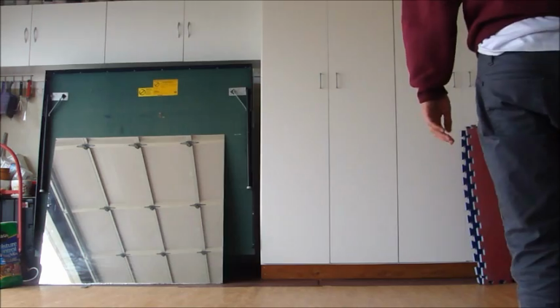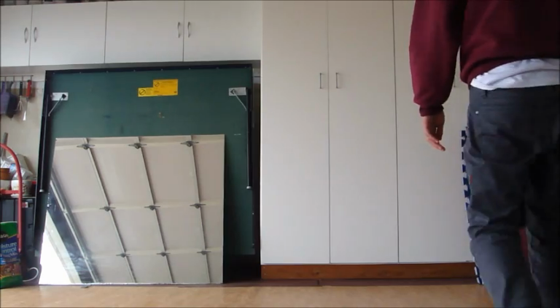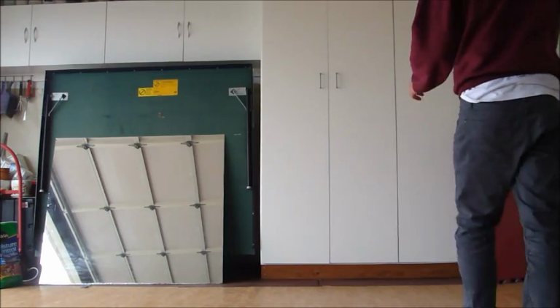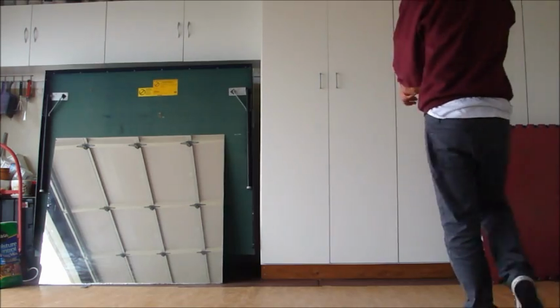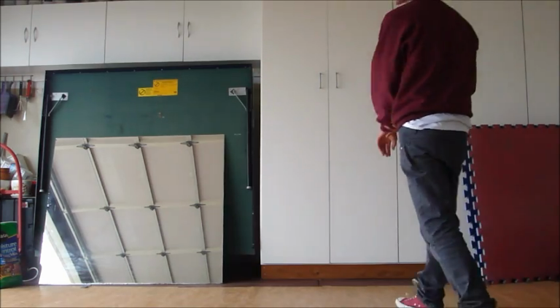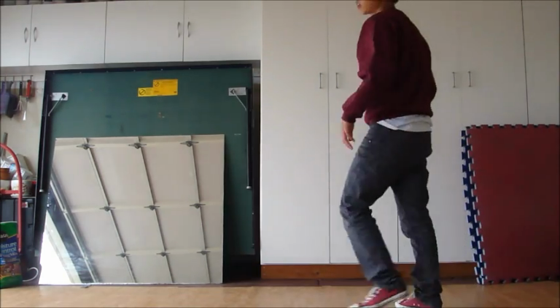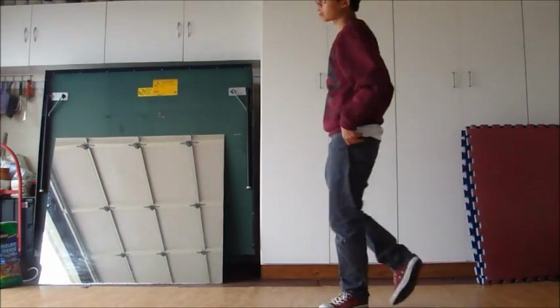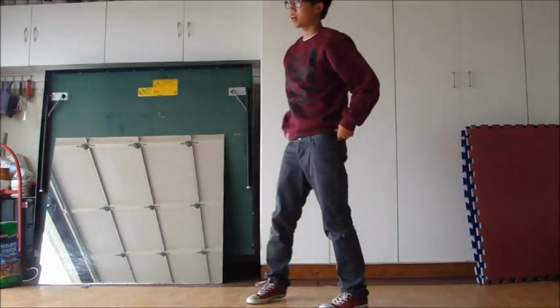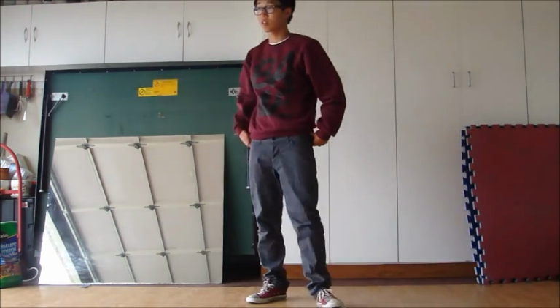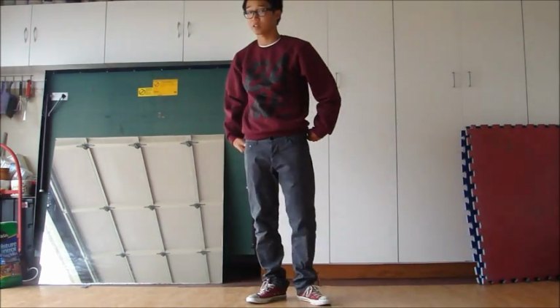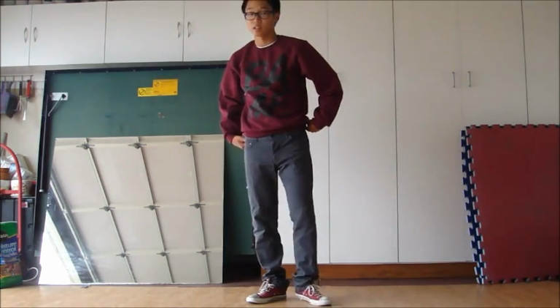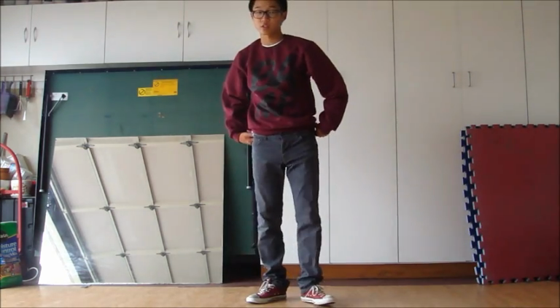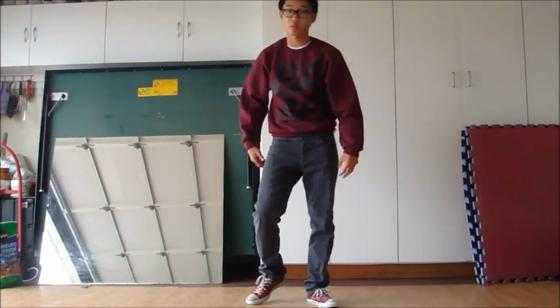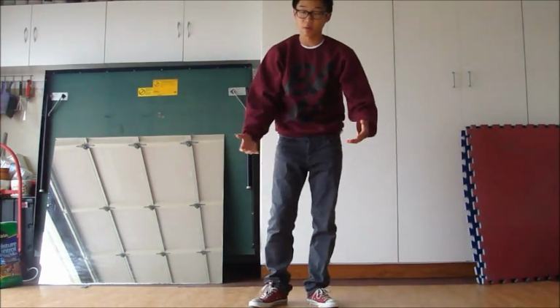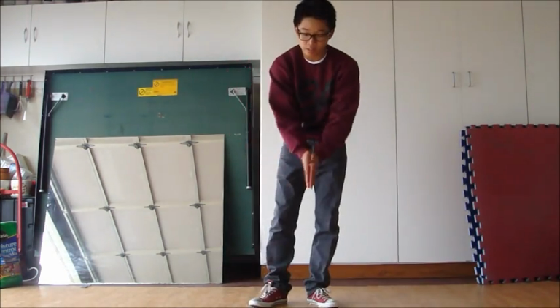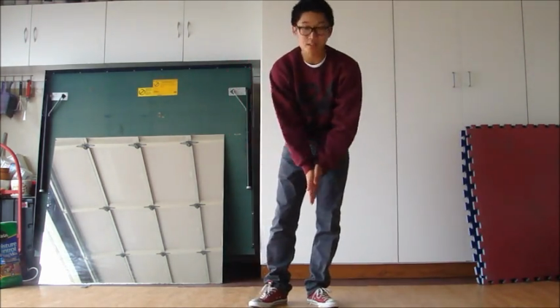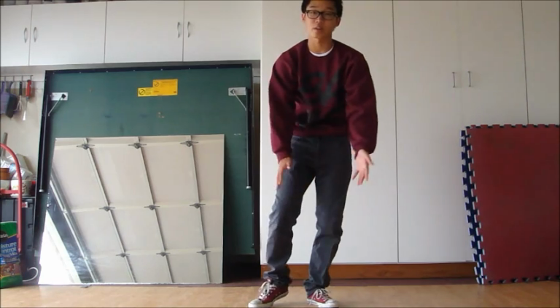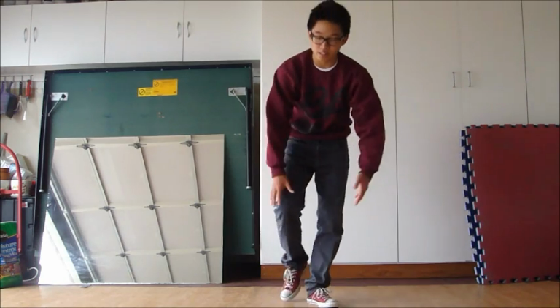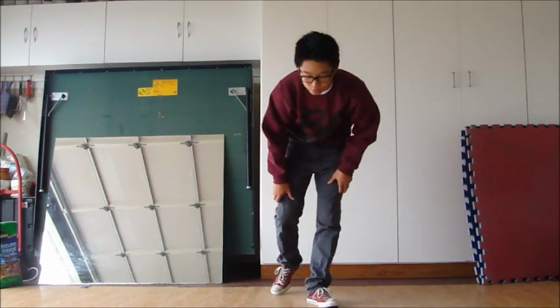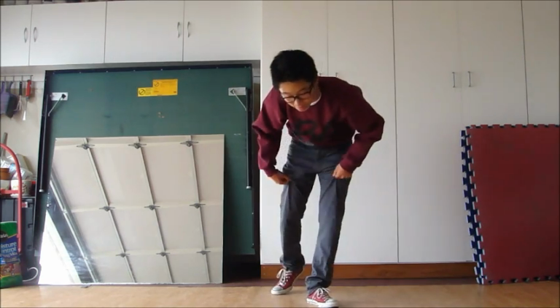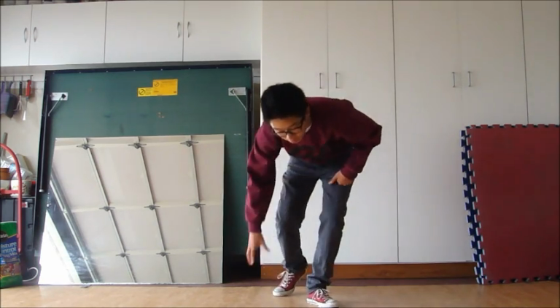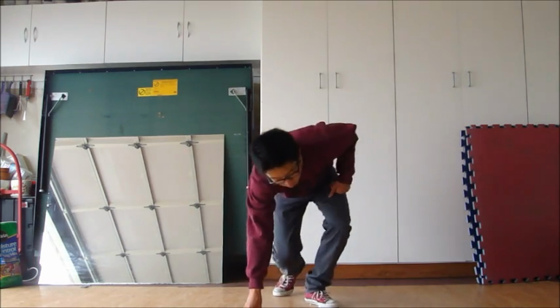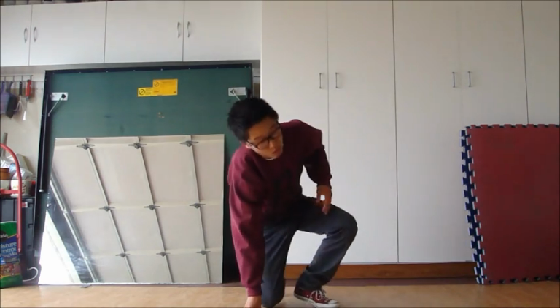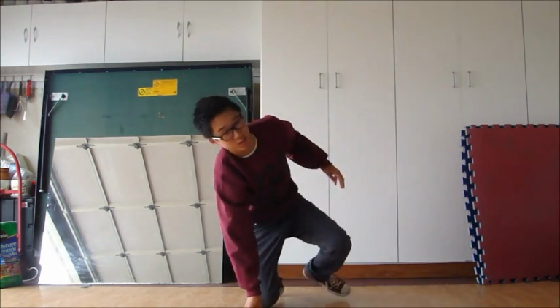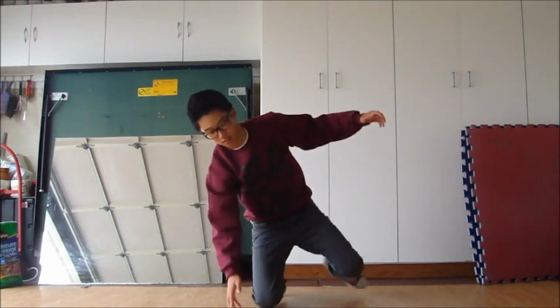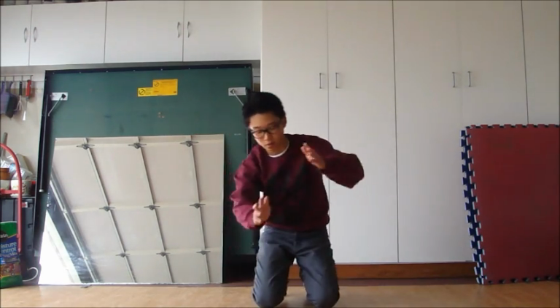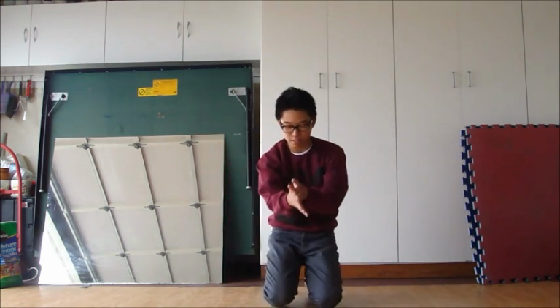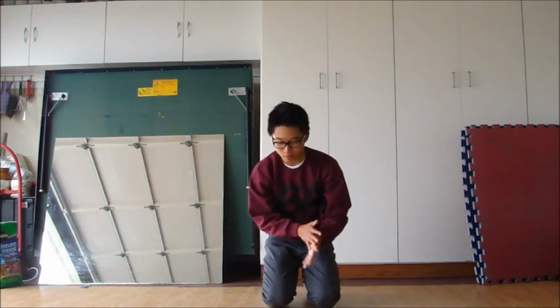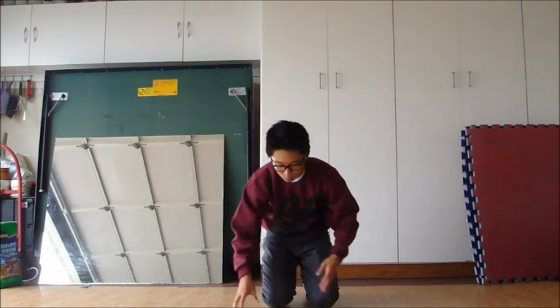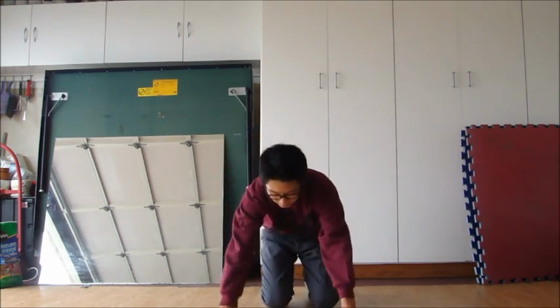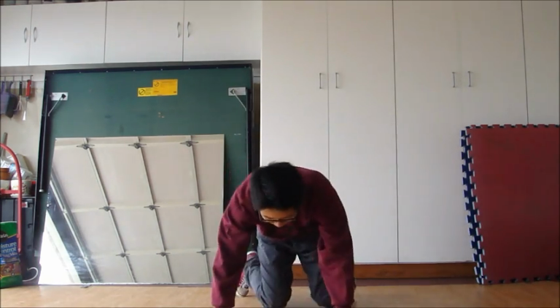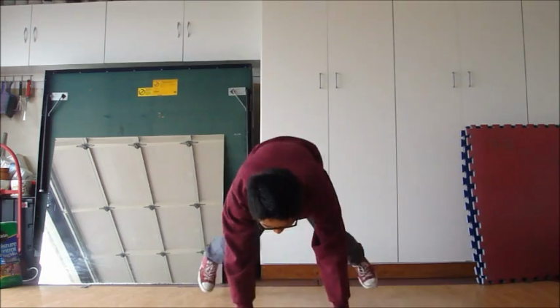Before I go on, I'm going to give you guys and girls a demonstration on what the pretzel is, so you can decide whether or not you want to learn it.